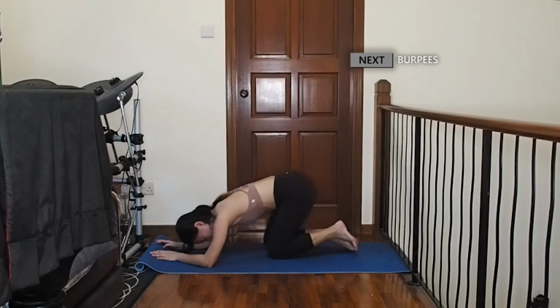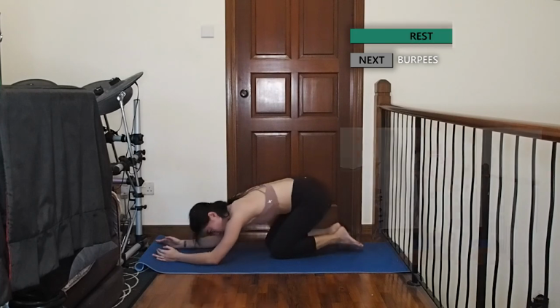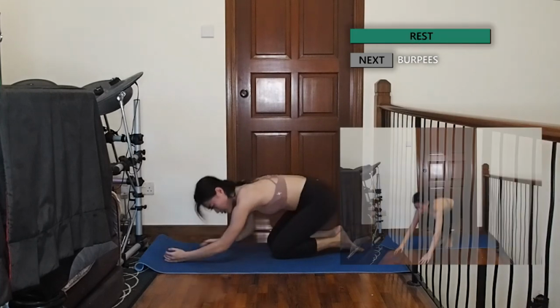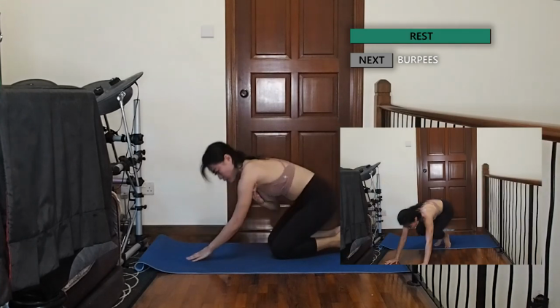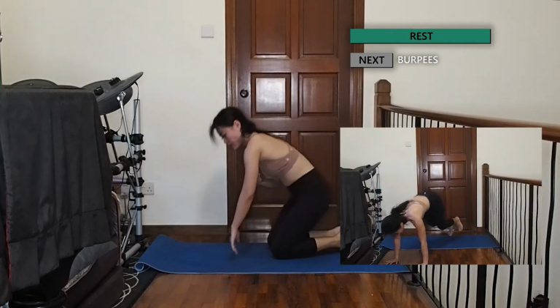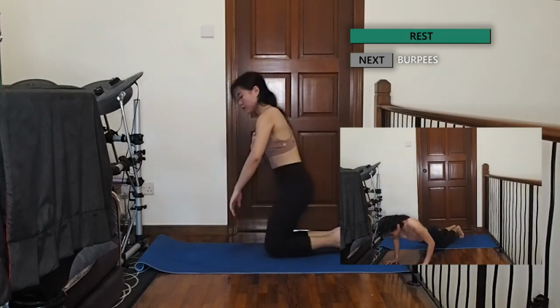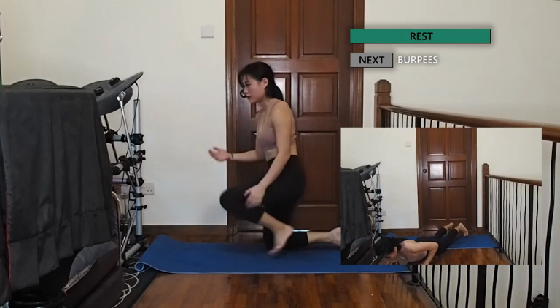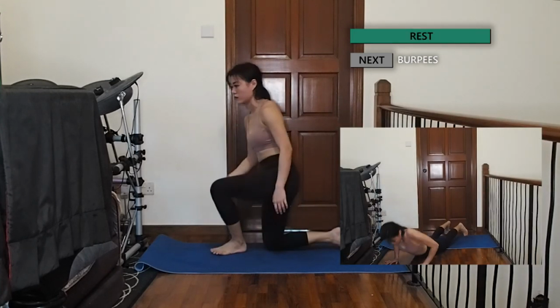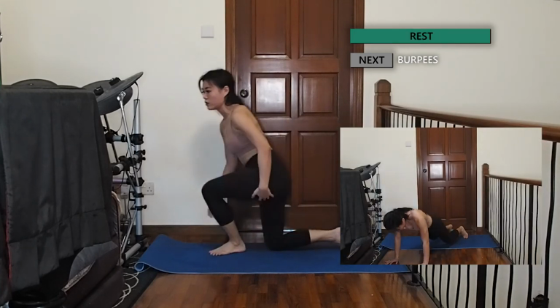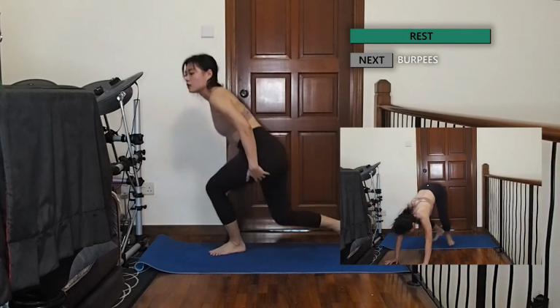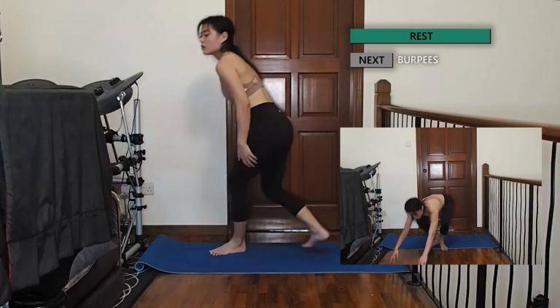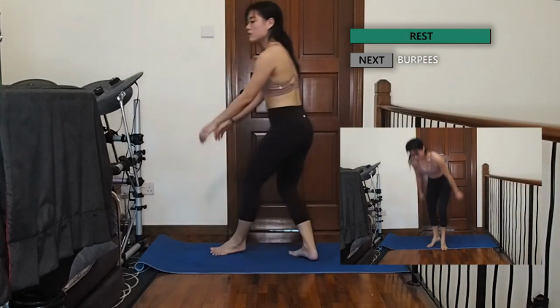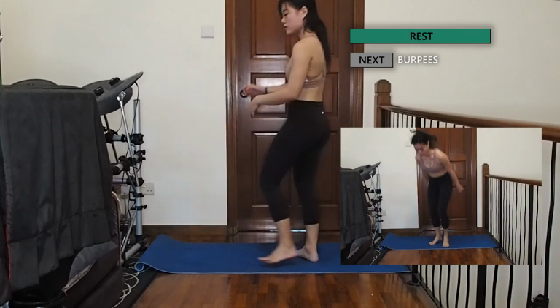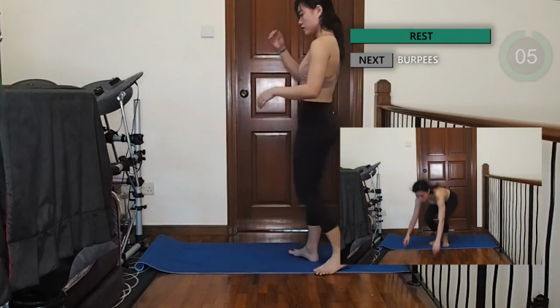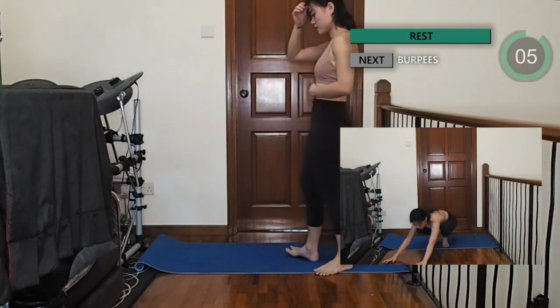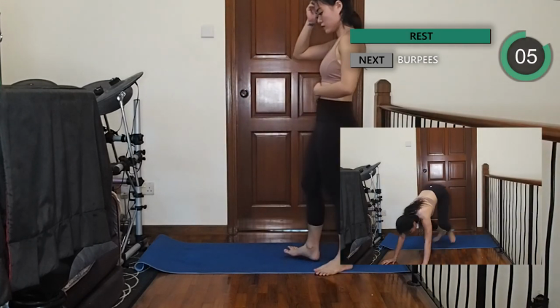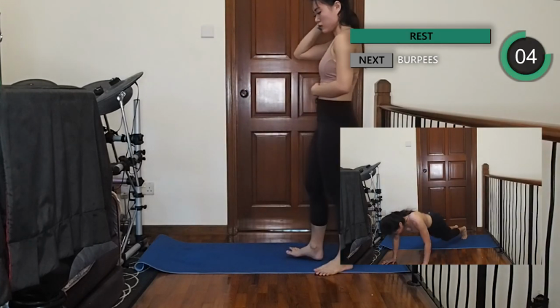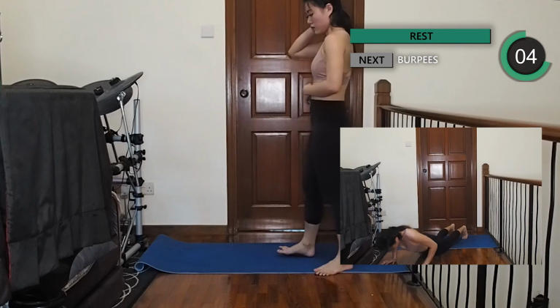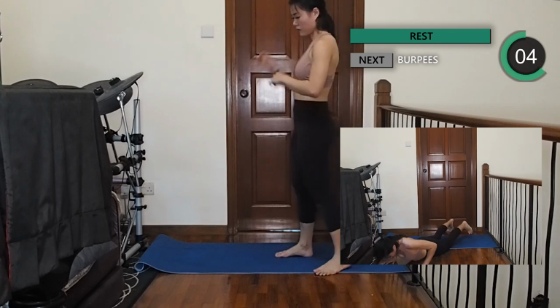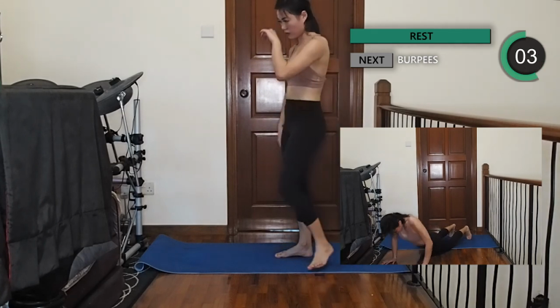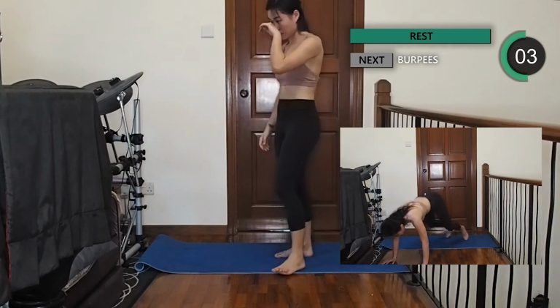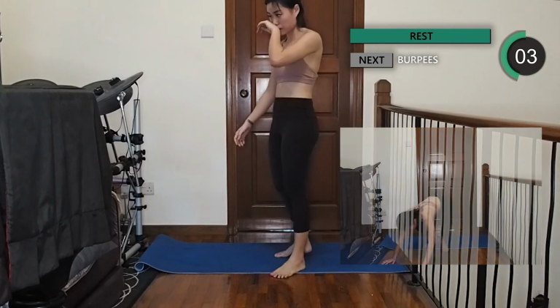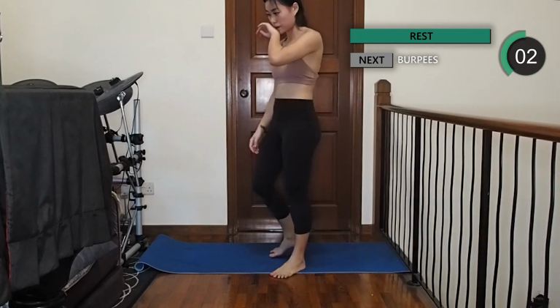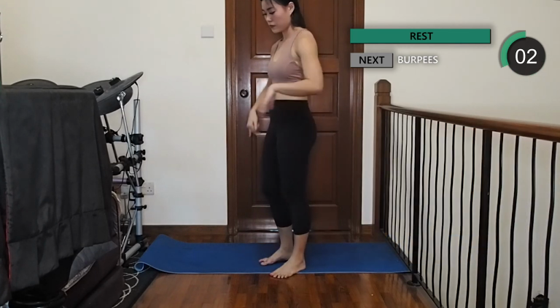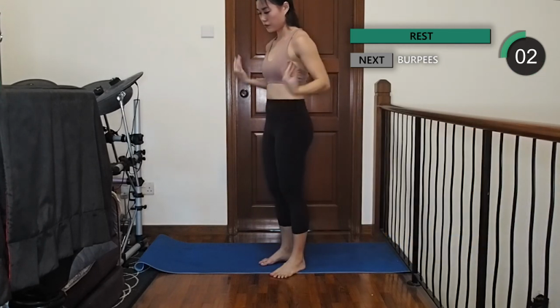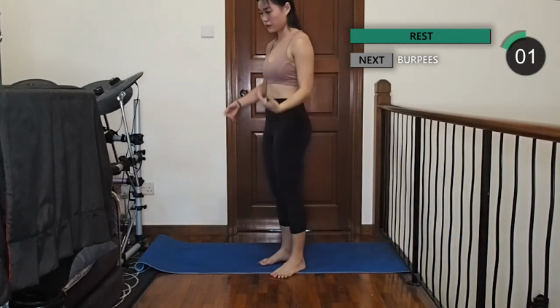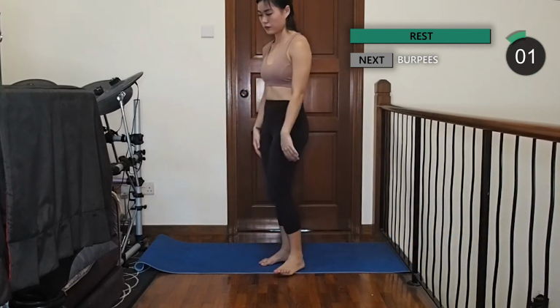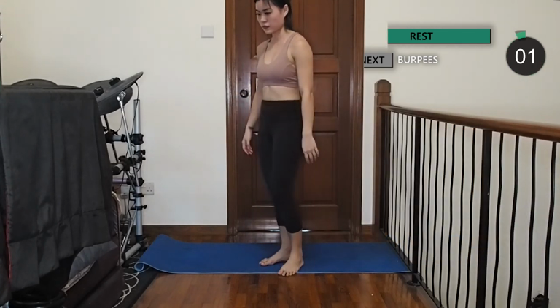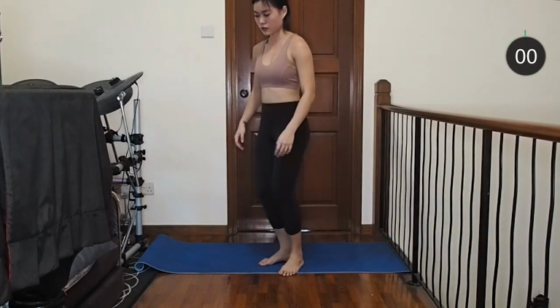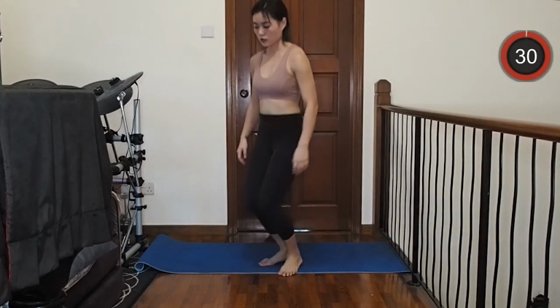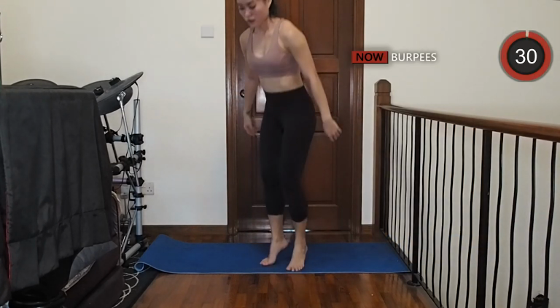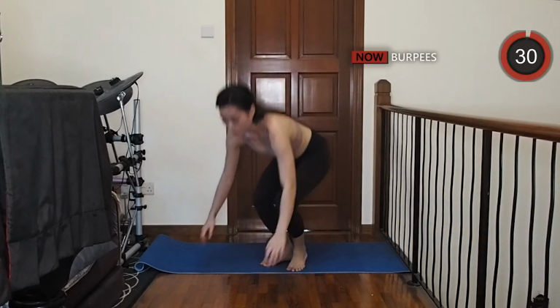The last and final one — what better way to end this than with burpees. We're gonna jump up, jump back, do a push-up, then repeat. The last 30 seconds, give it your all.